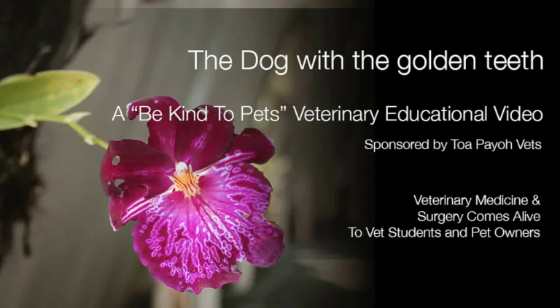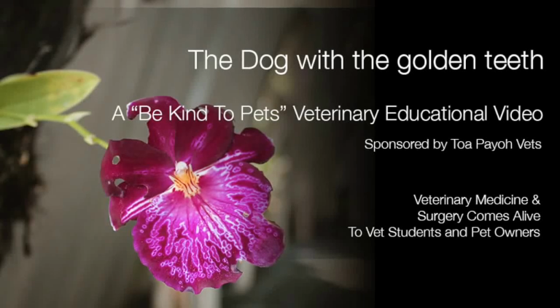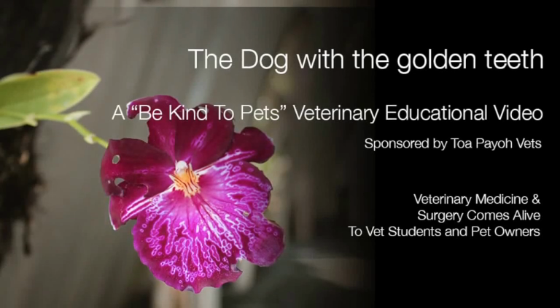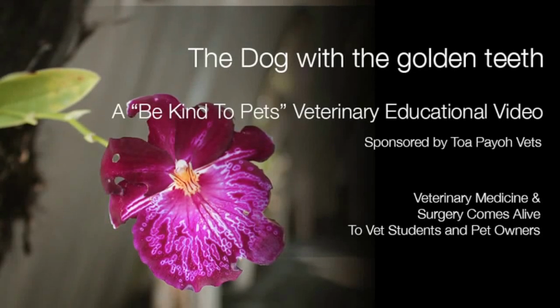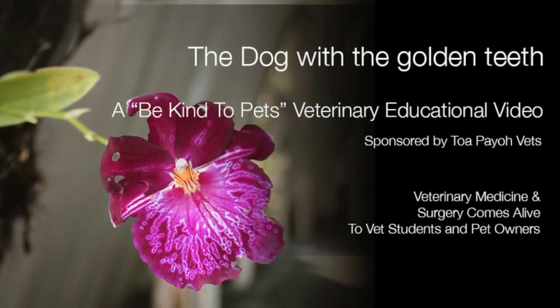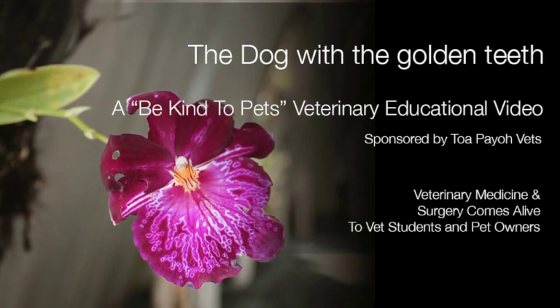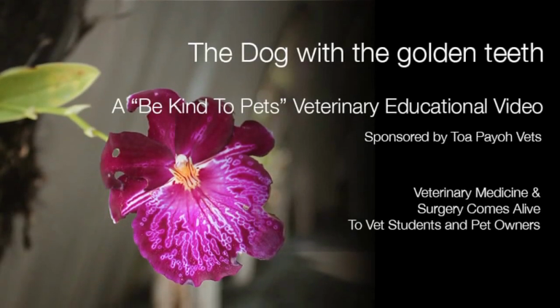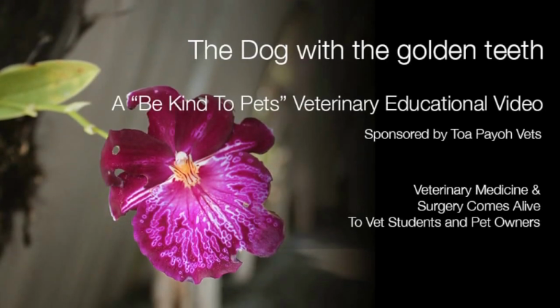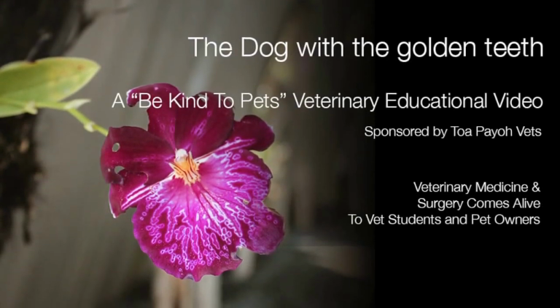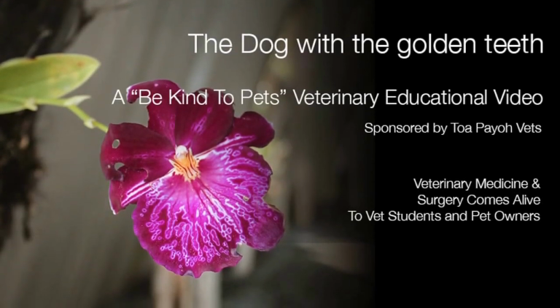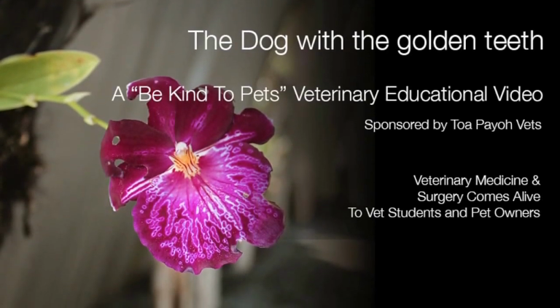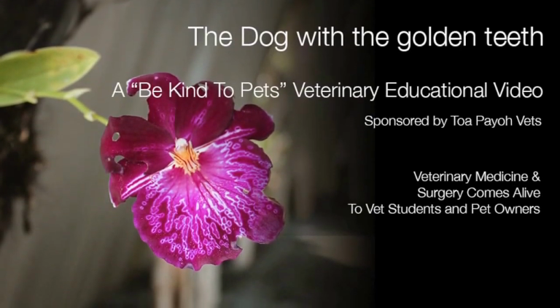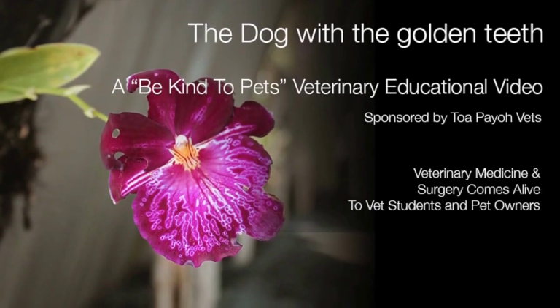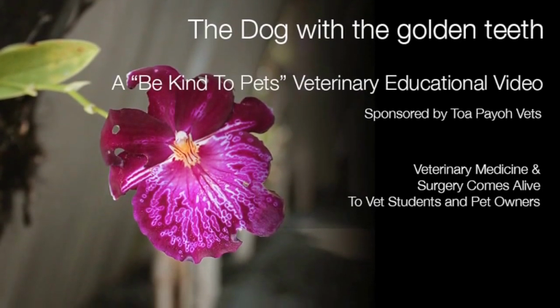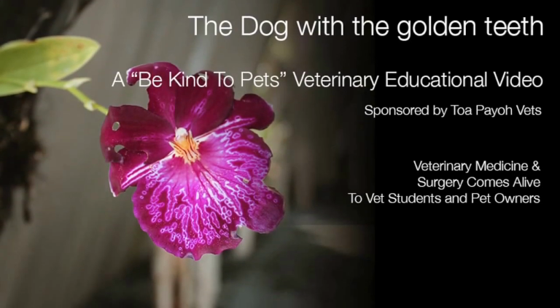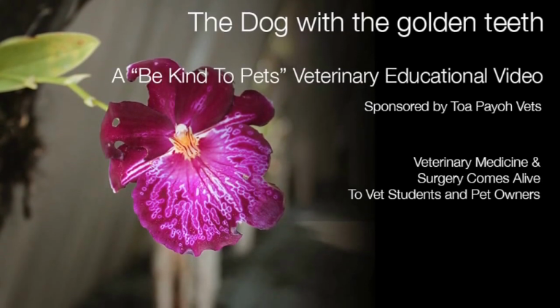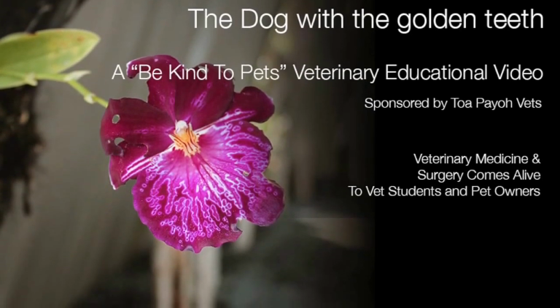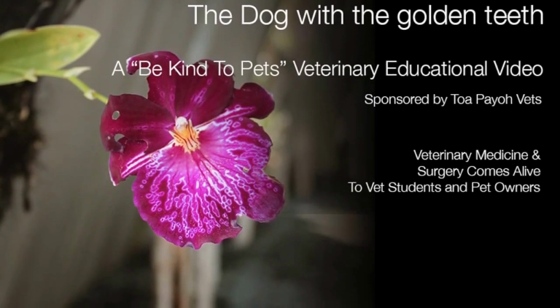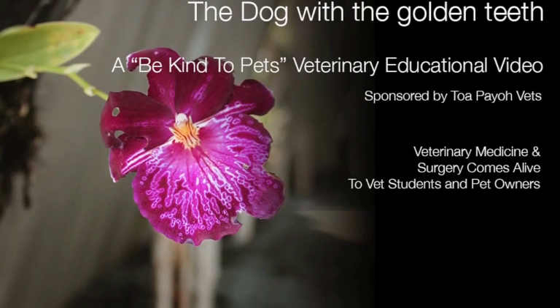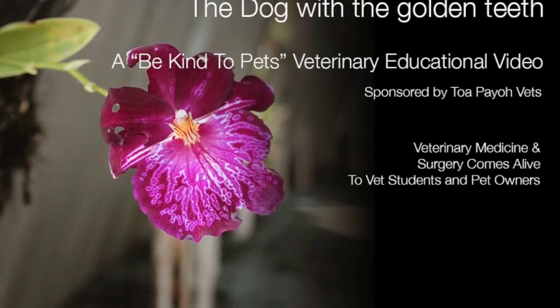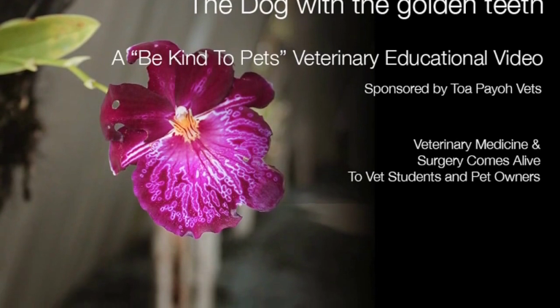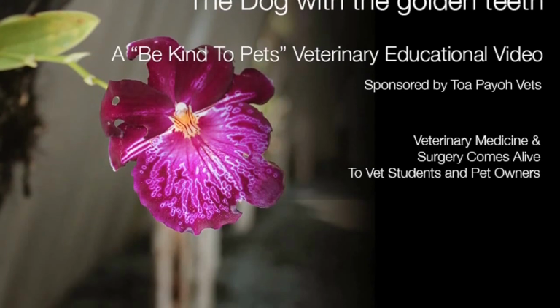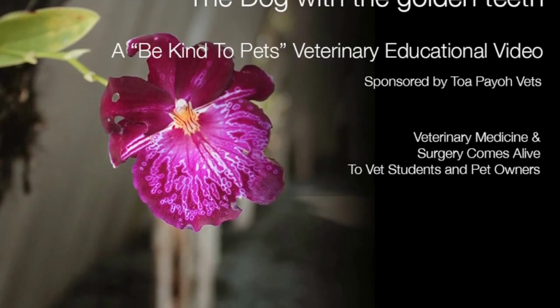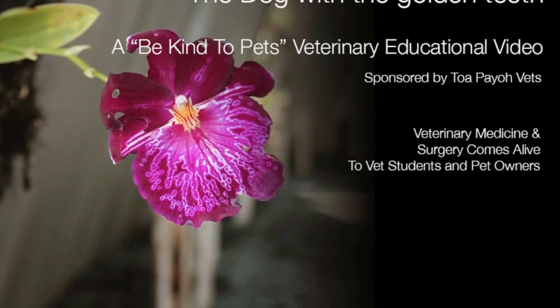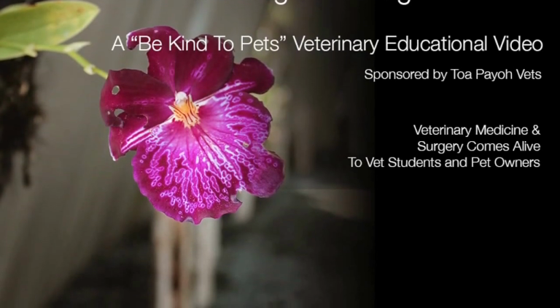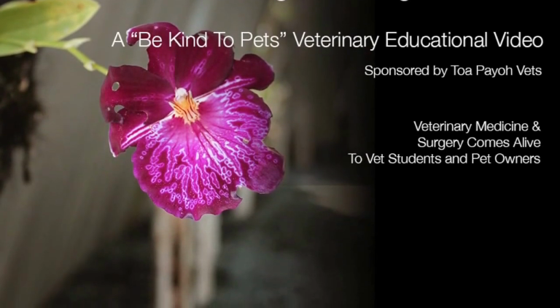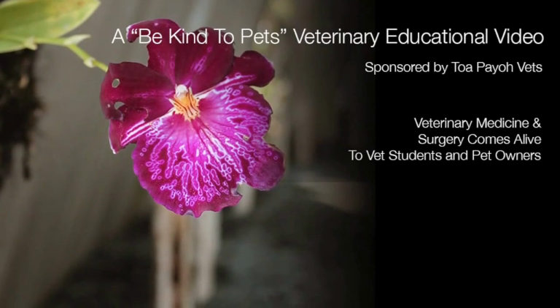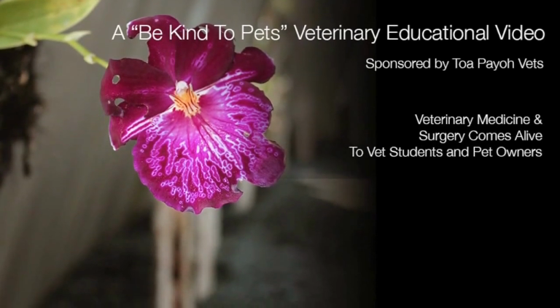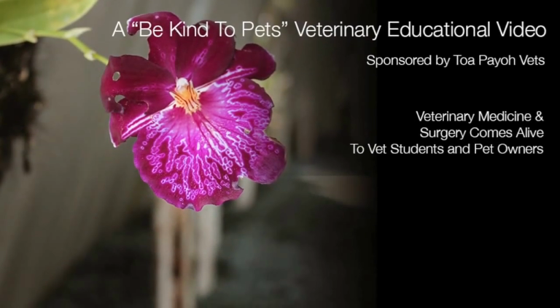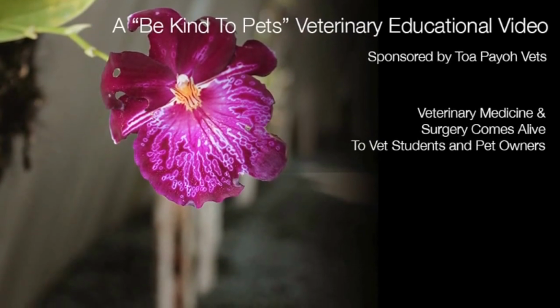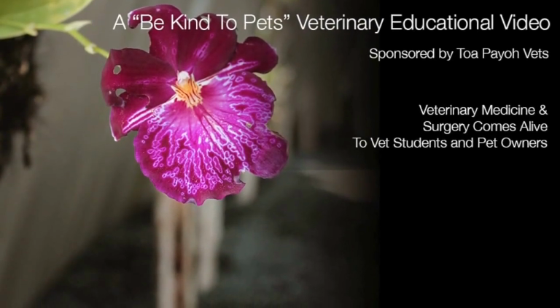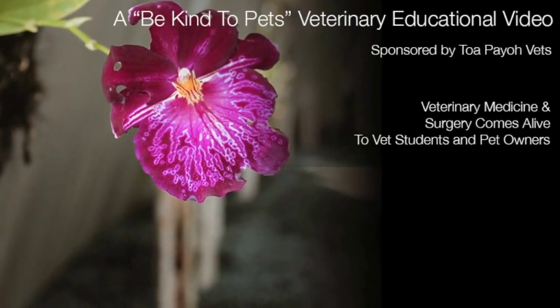This is the case of the dog with the golden teeth, a Be Kind to Pets veterinary educational video sponsored by TobioVets, for vet students and pet owners.